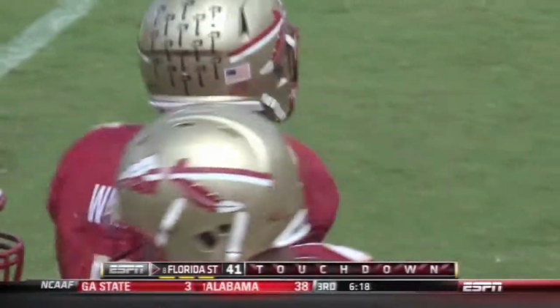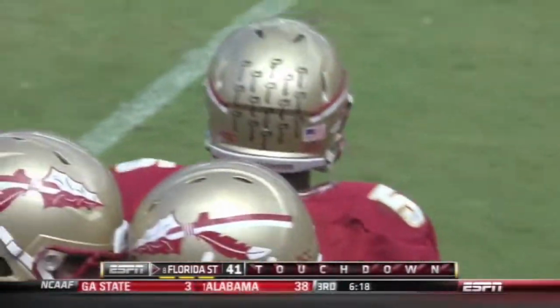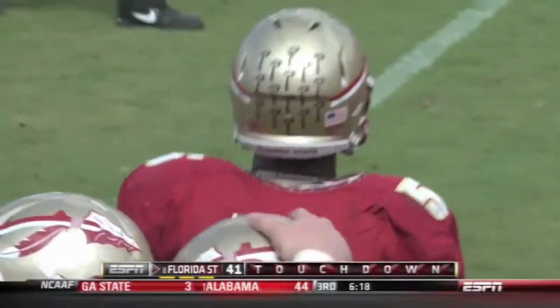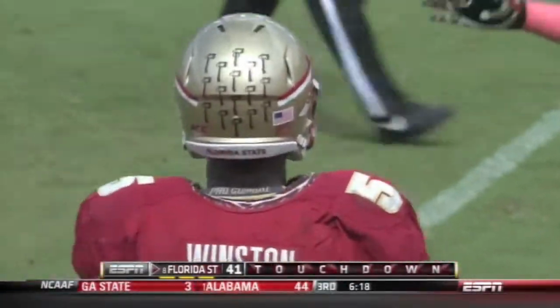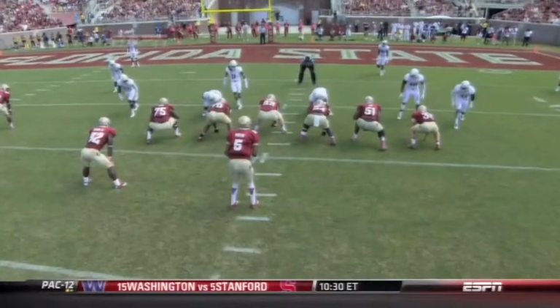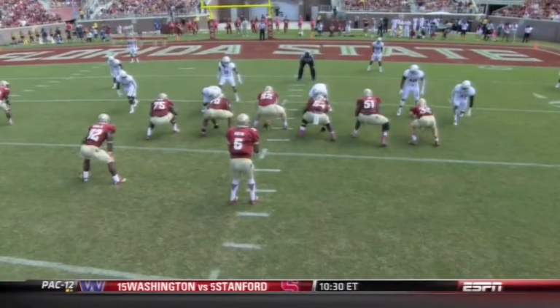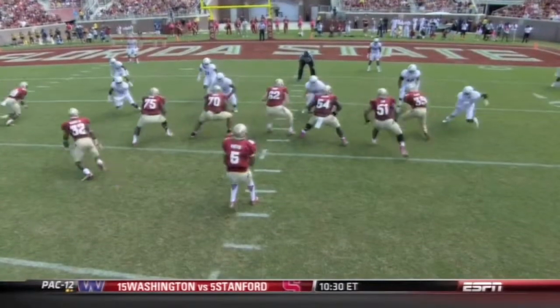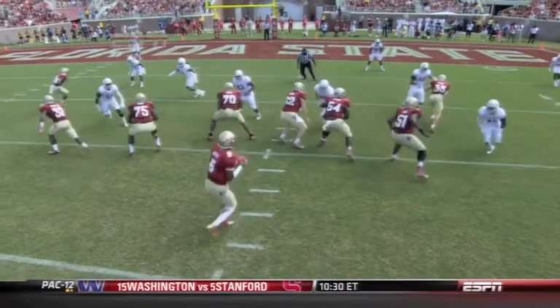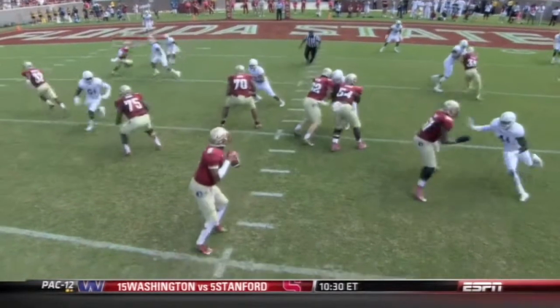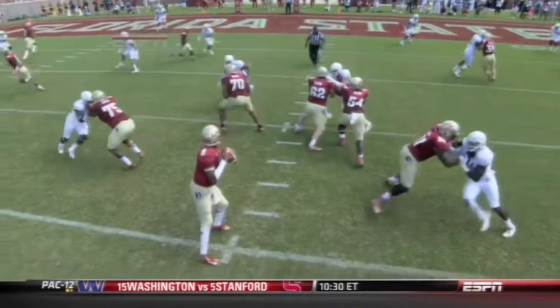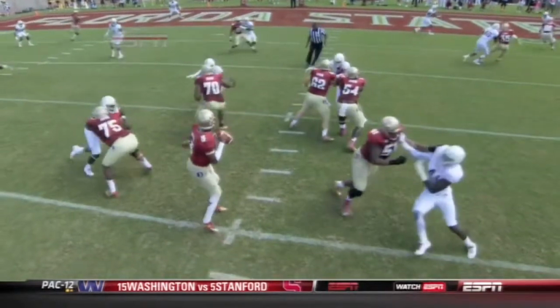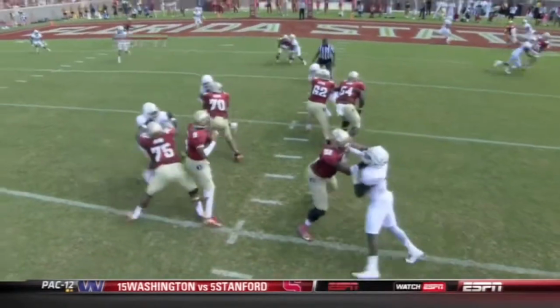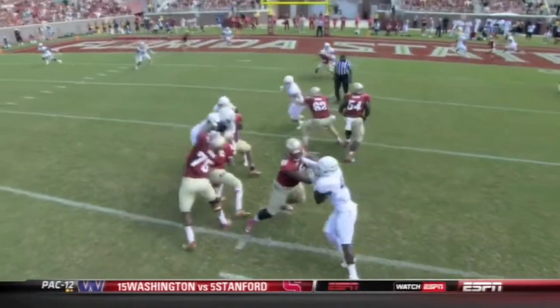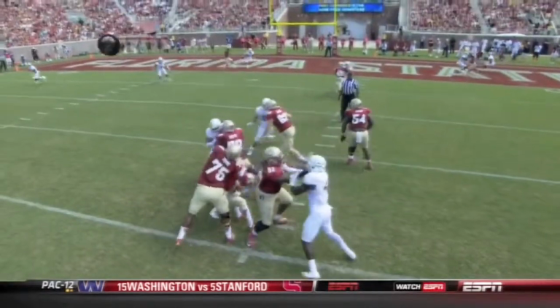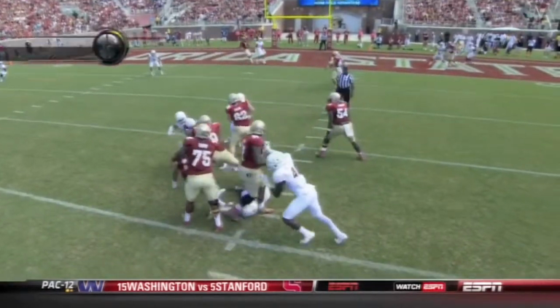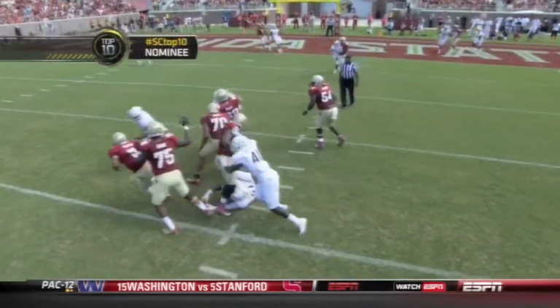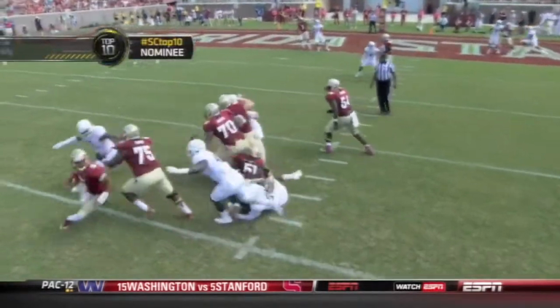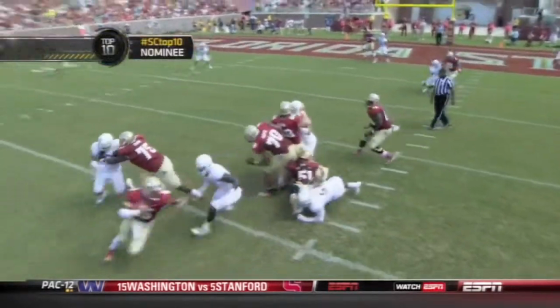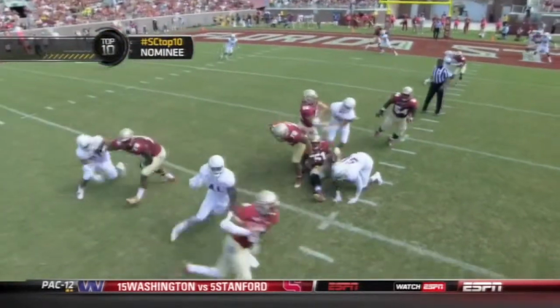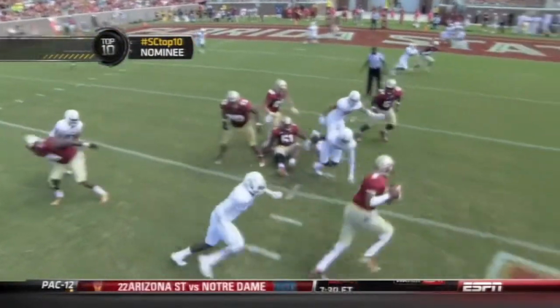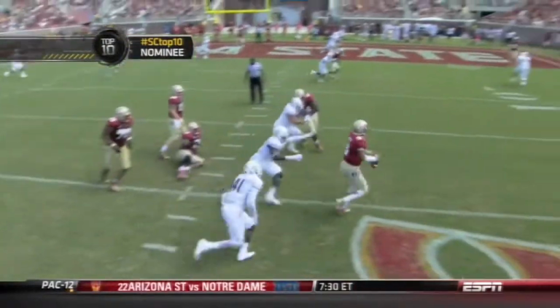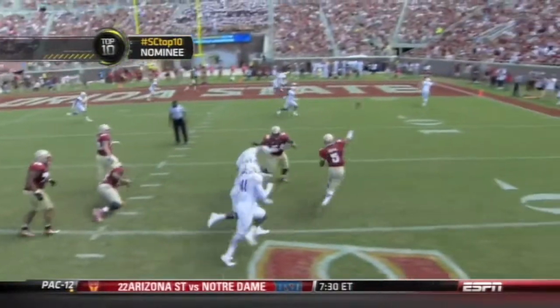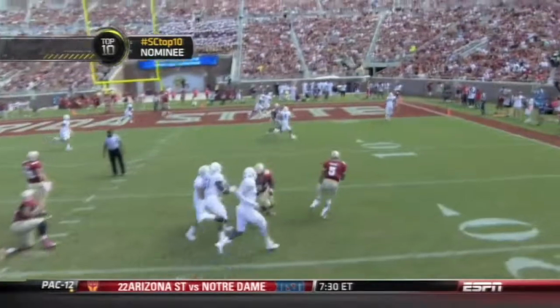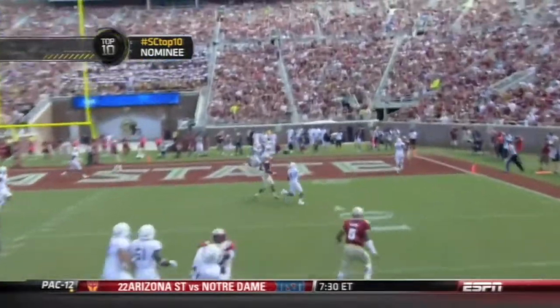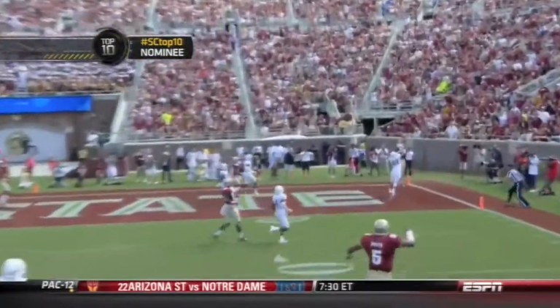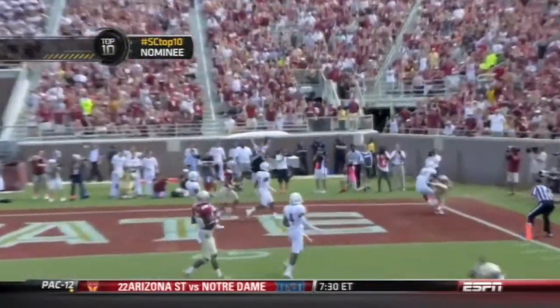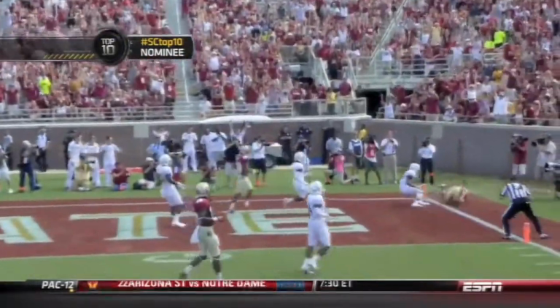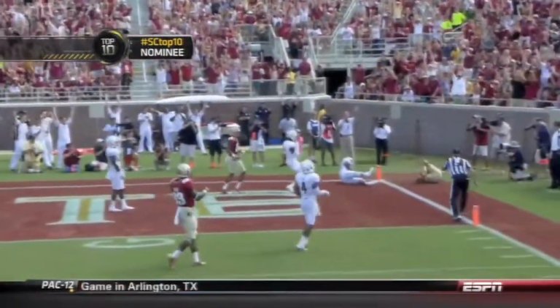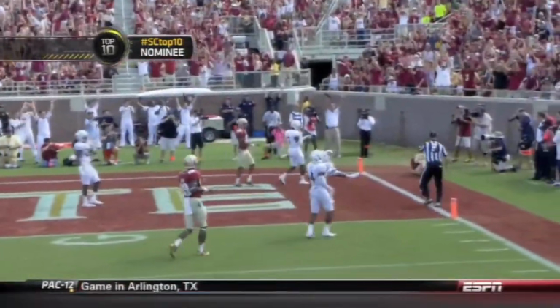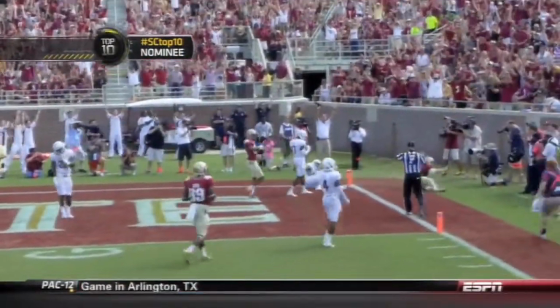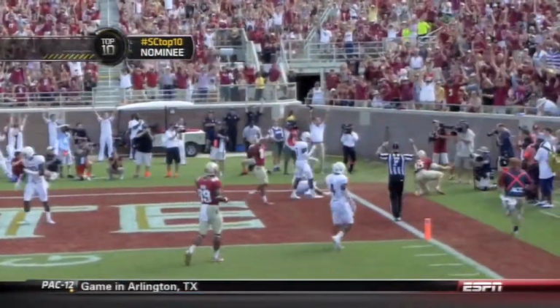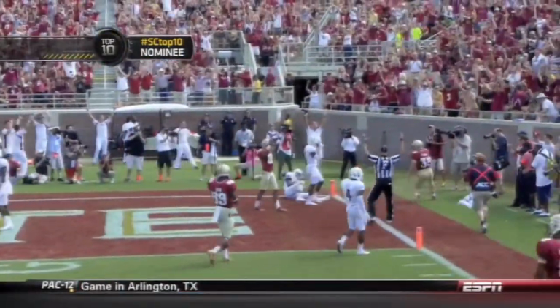Oh my goodness, what a play by Jameis Winston! Looked like he was done. Winston is 230 pounds. Maryland was telling us all last night they've got to go for his legs. You don't get him on the ground and he's going to make you pay — a perfect throw on top of it. Oh my goodness.